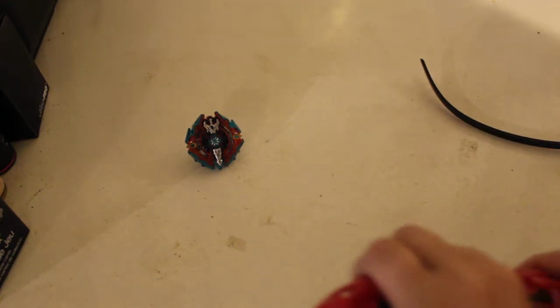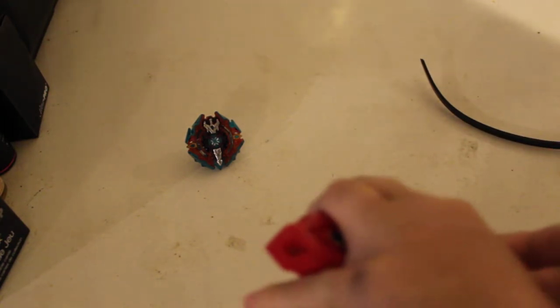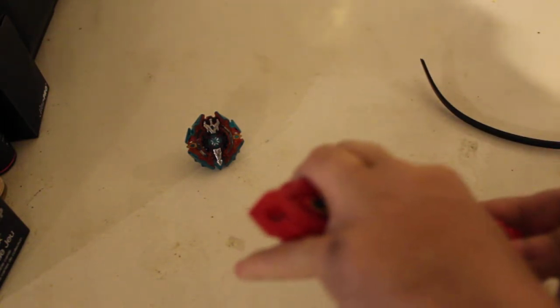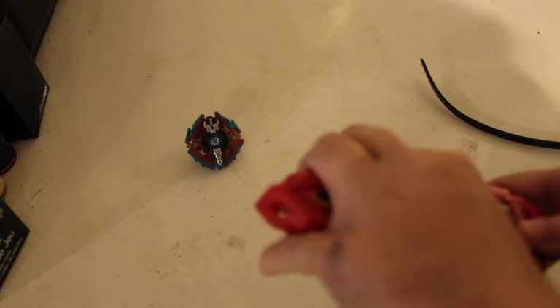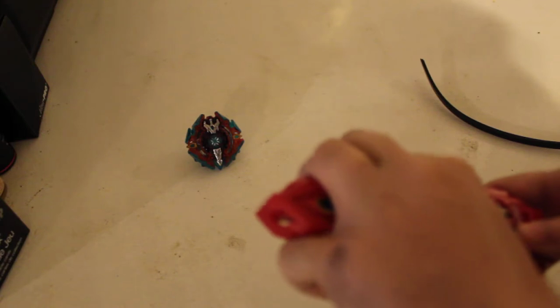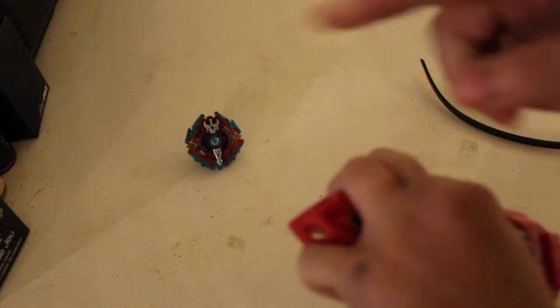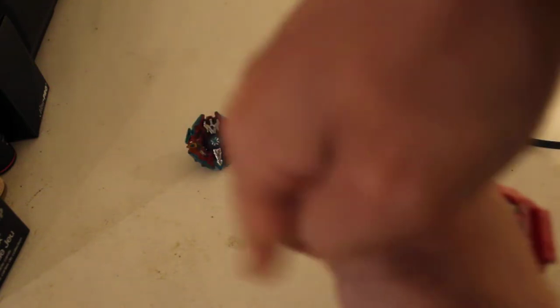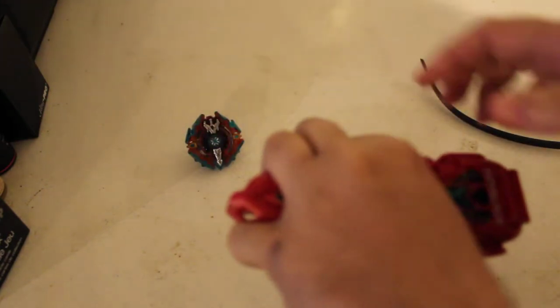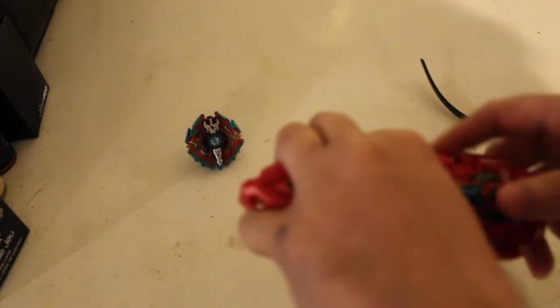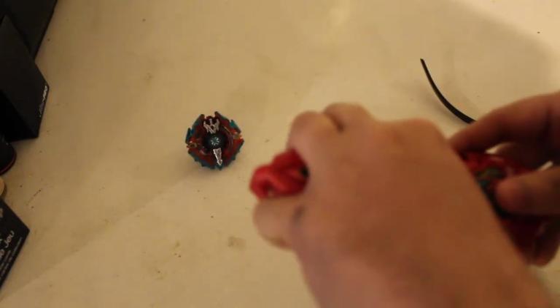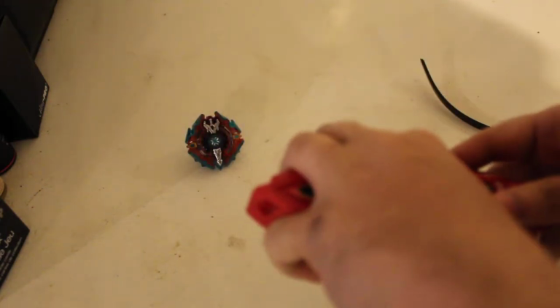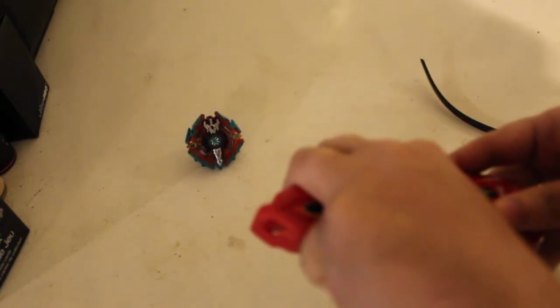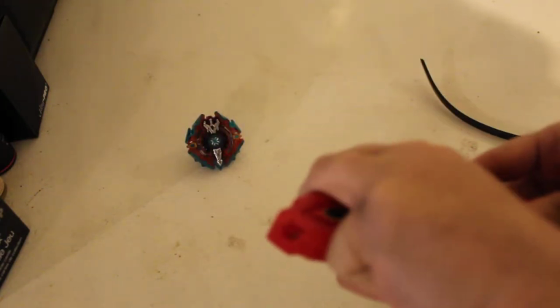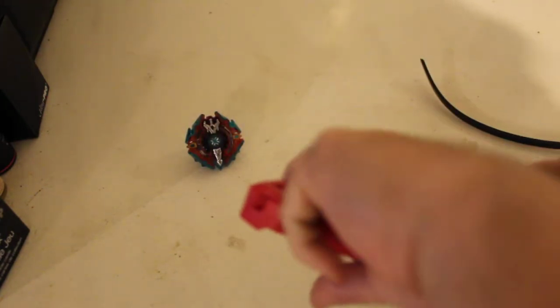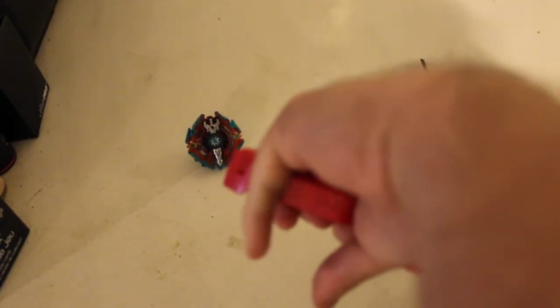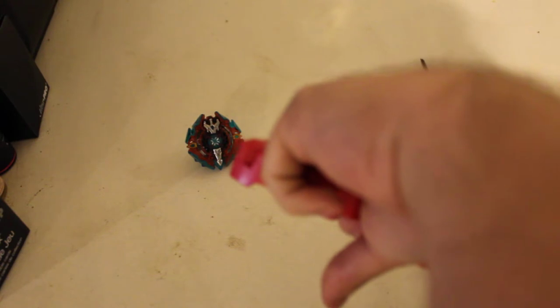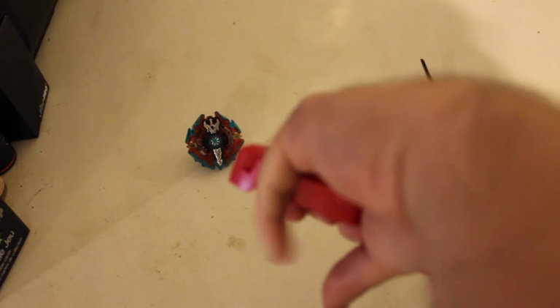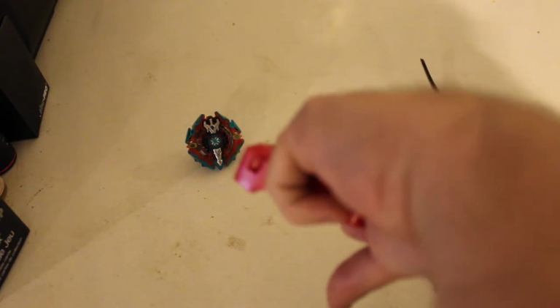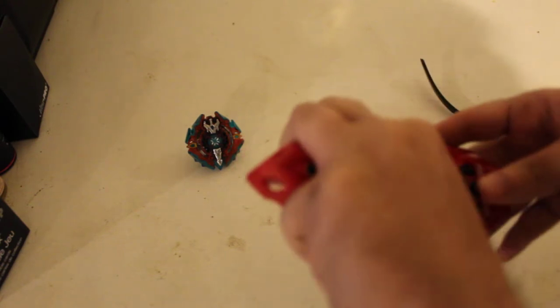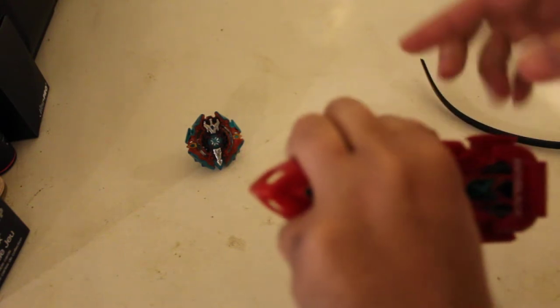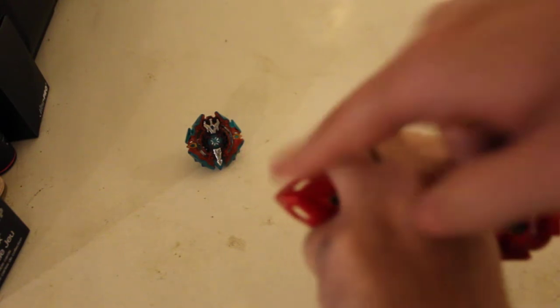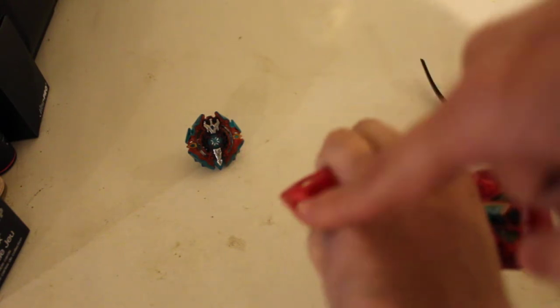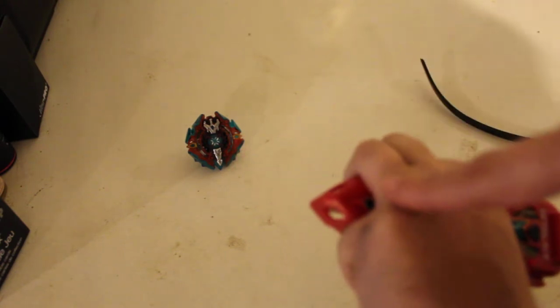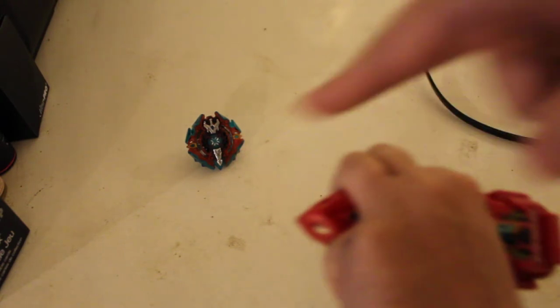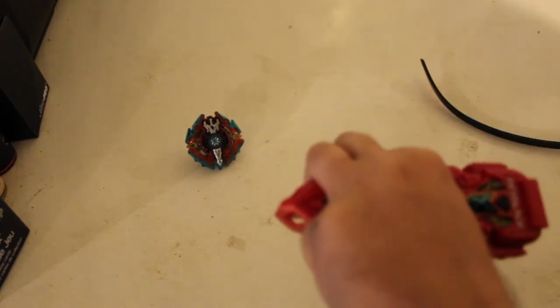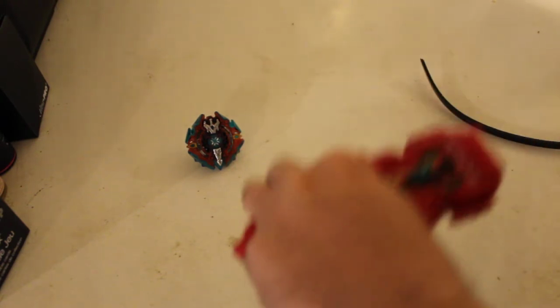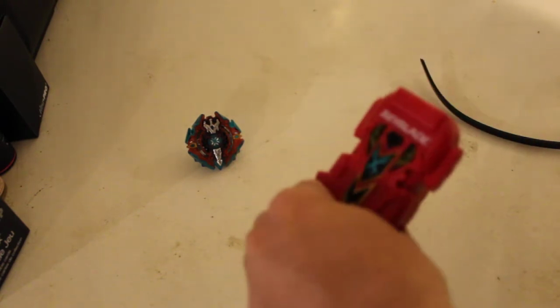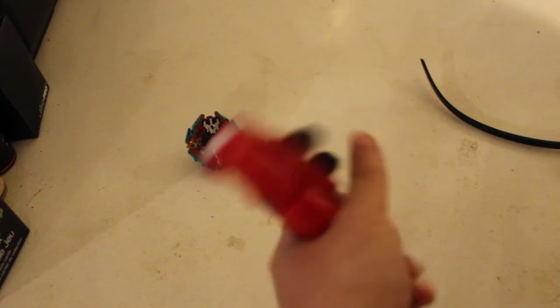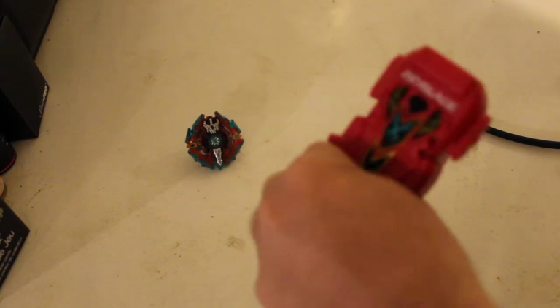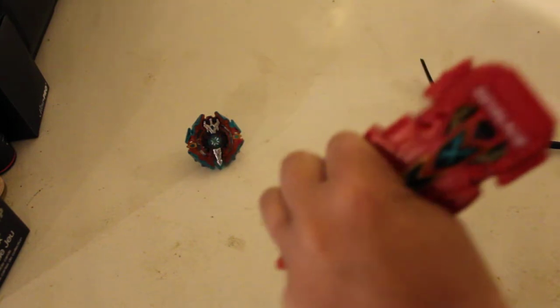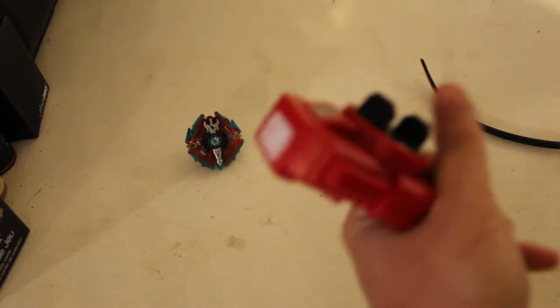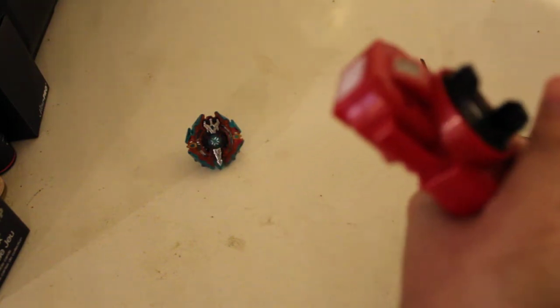Unless you take your pinky and hold it really odd, tucking it back there. Either way there's not a lot of clearance for the whipcord to go in, but you can hold it.